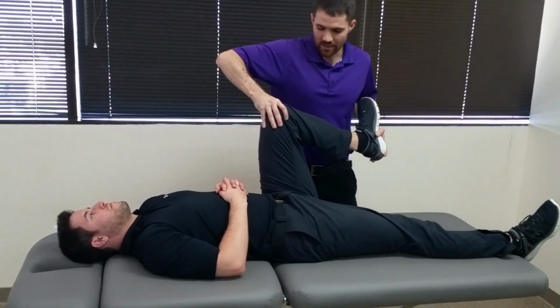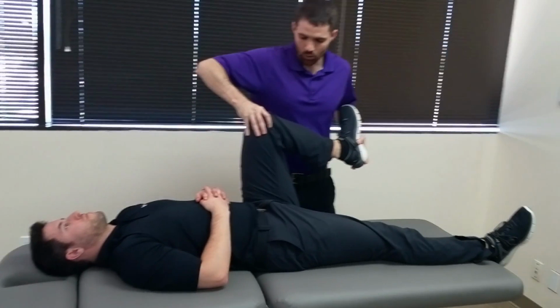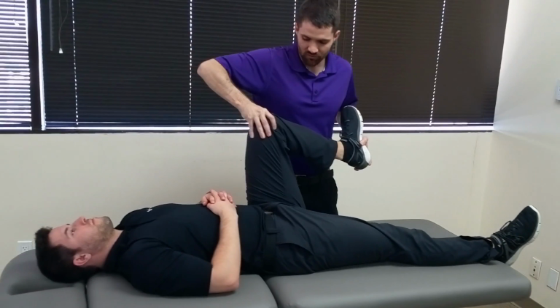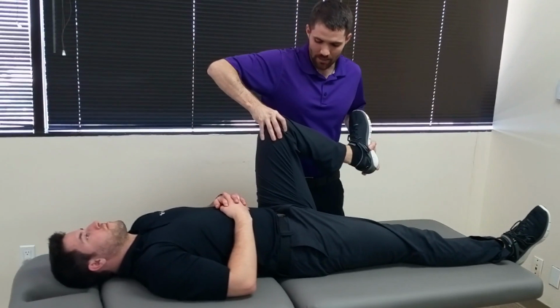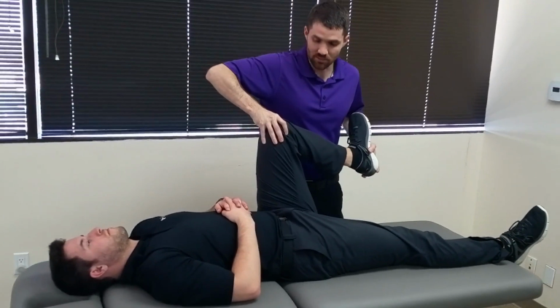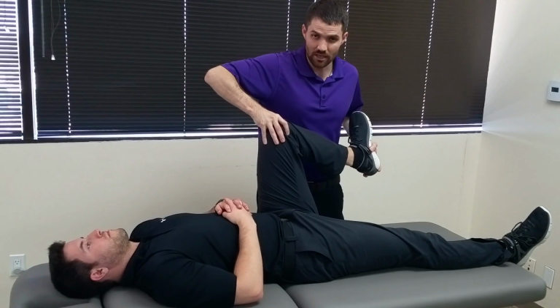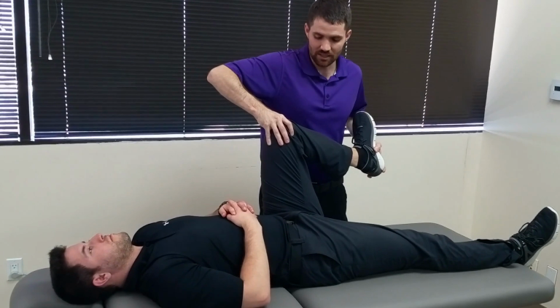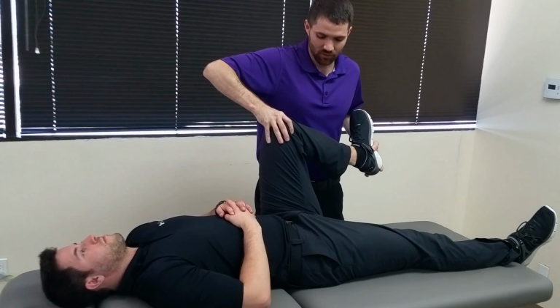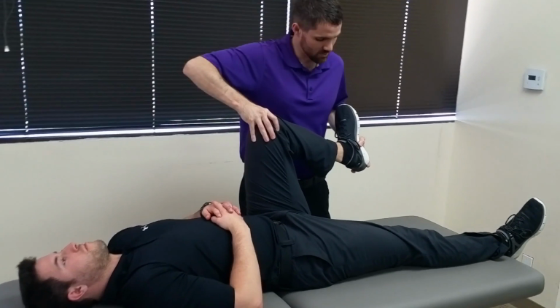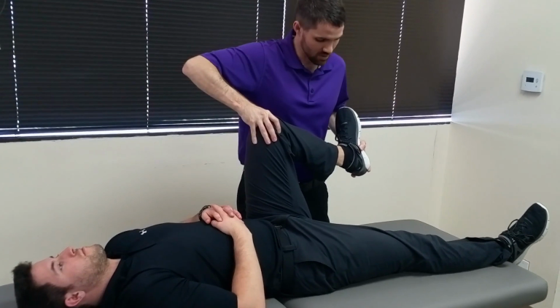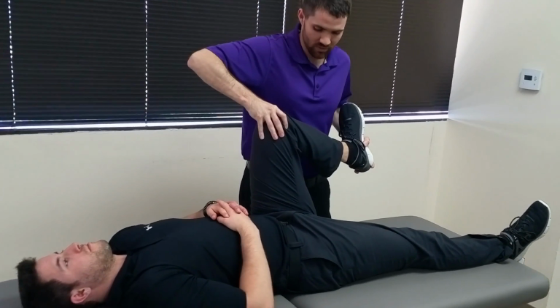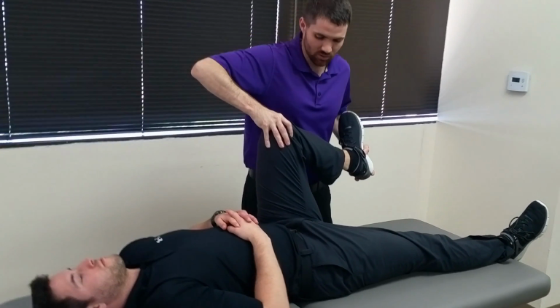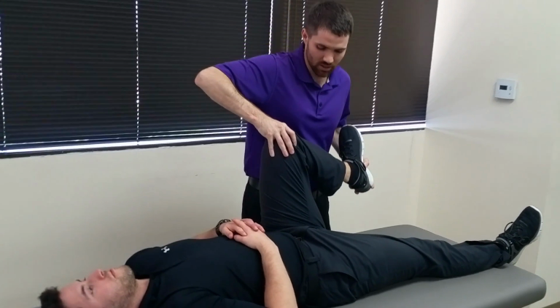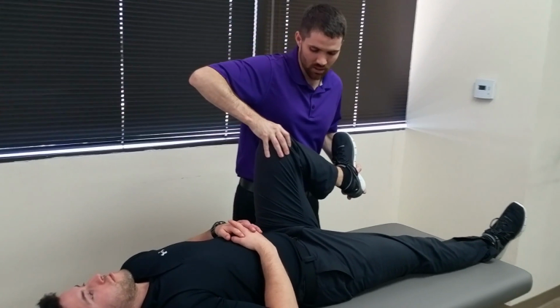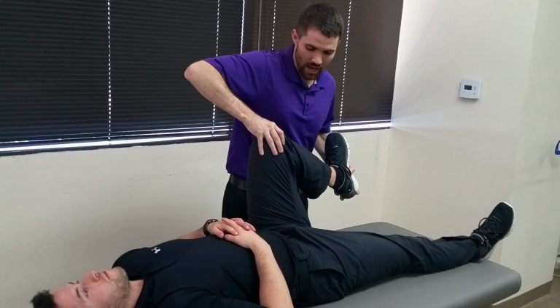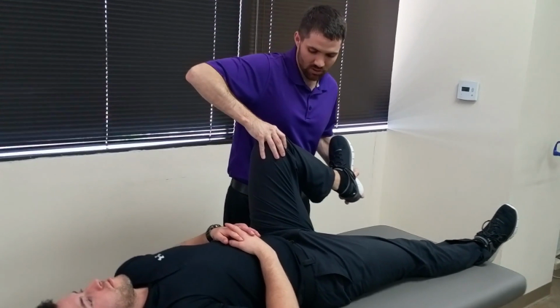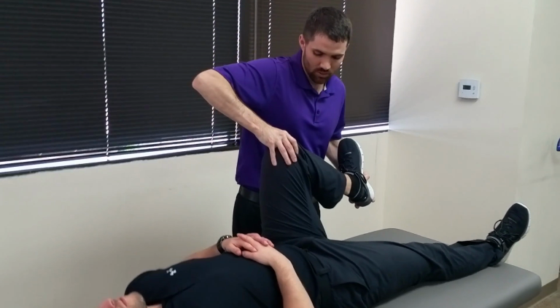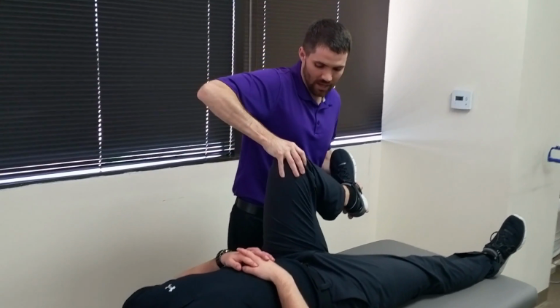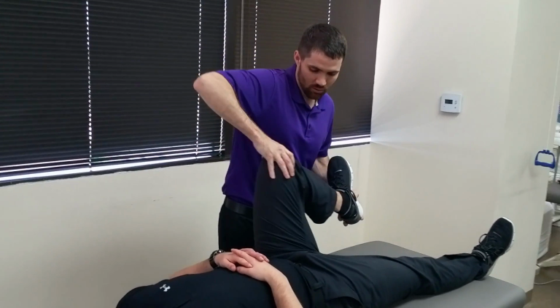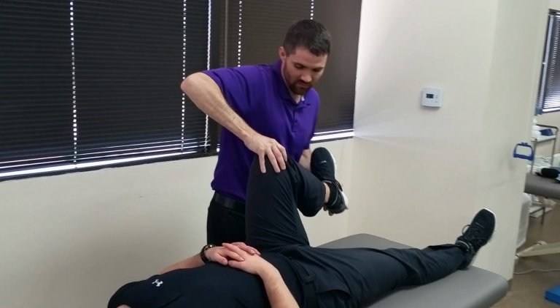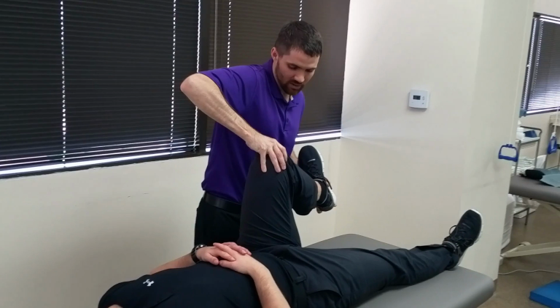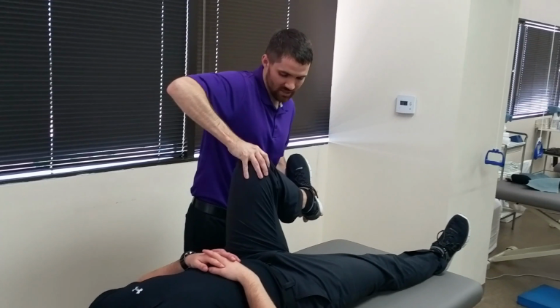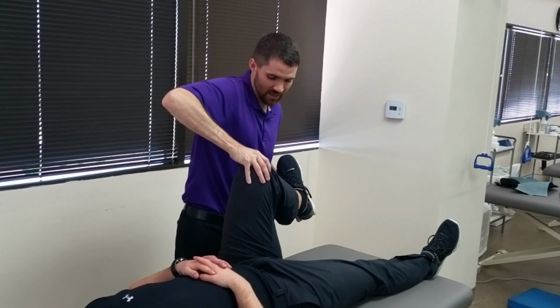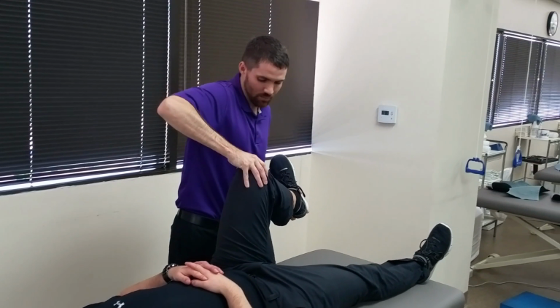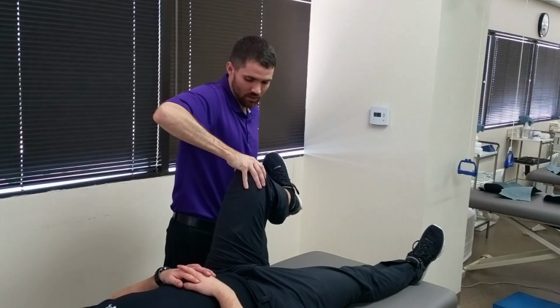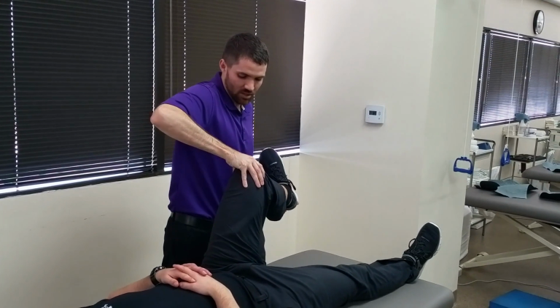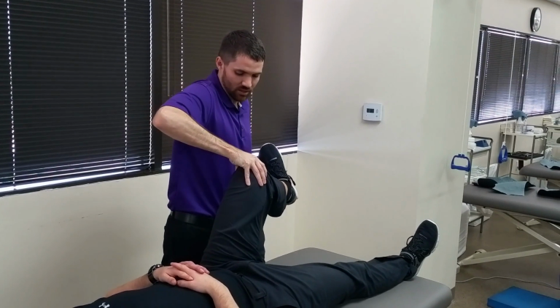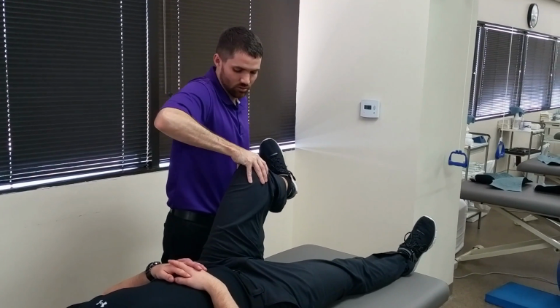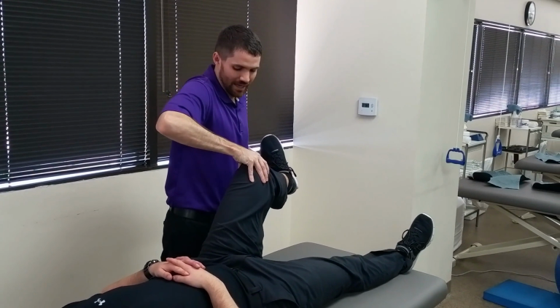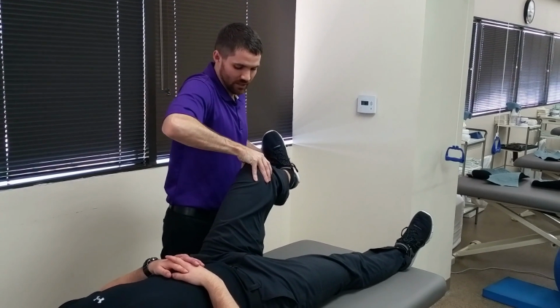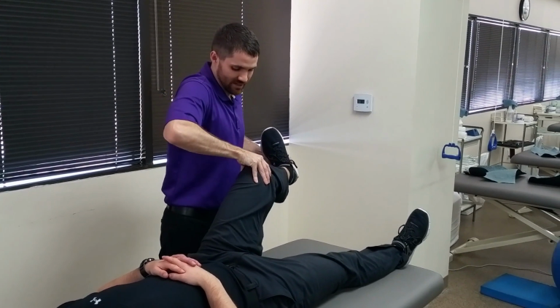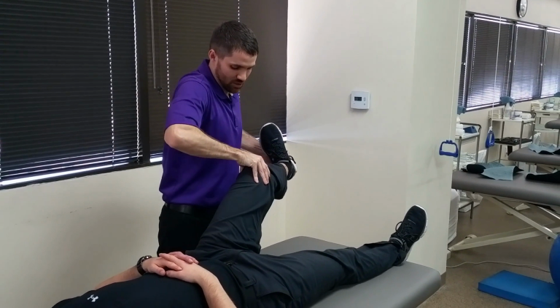Now going from that maximally hip and knee flexed position with that external rotation, I'm going to increase the valgus force and take the patient into hip and knee extension.